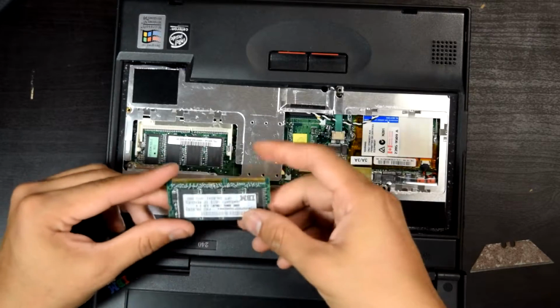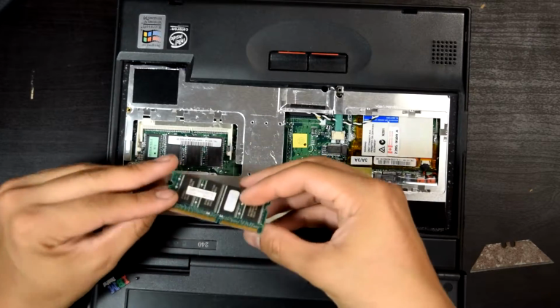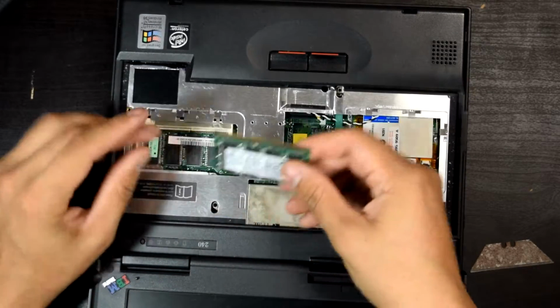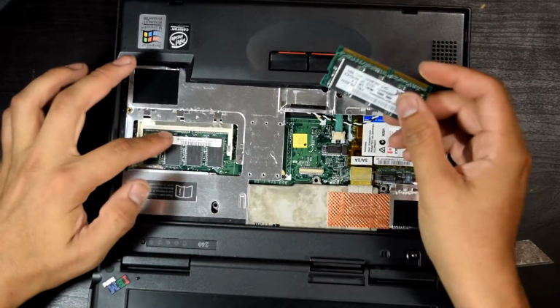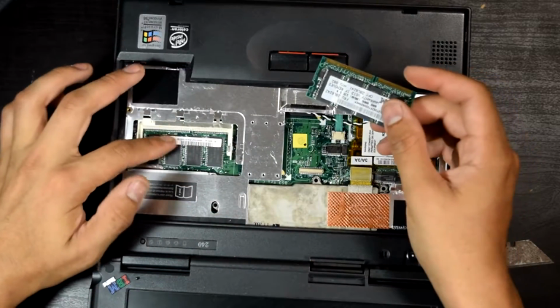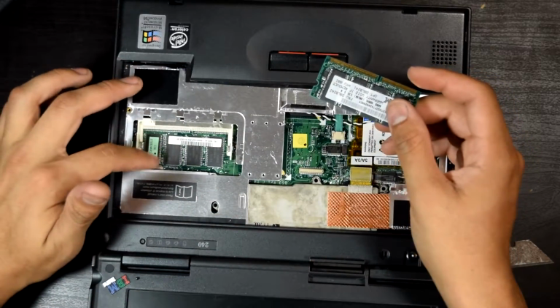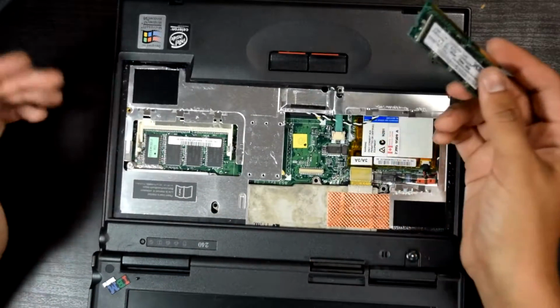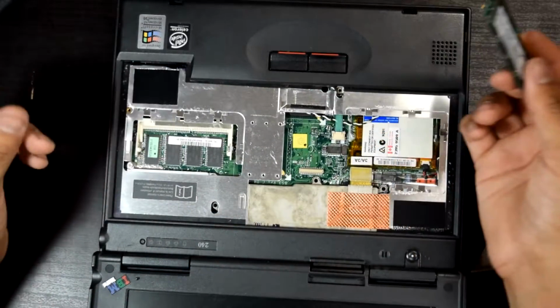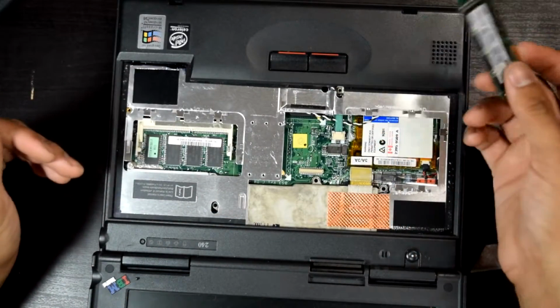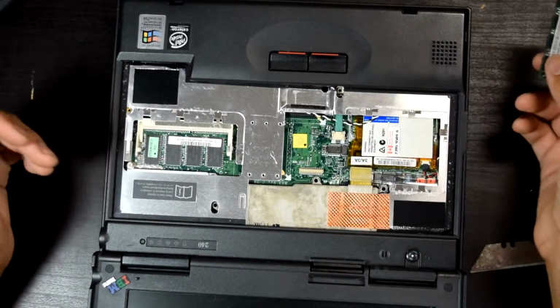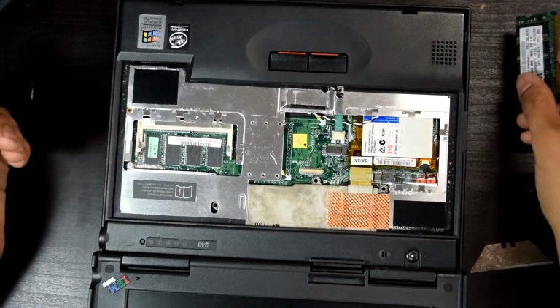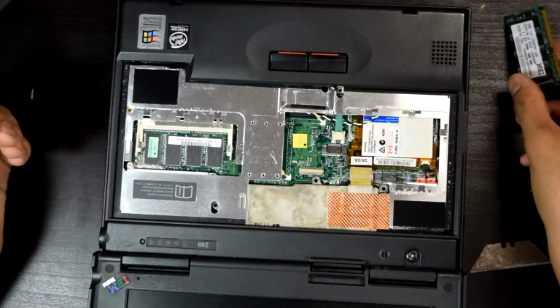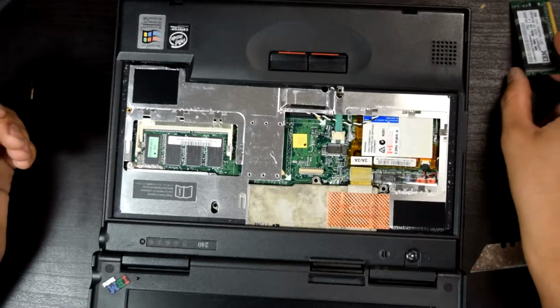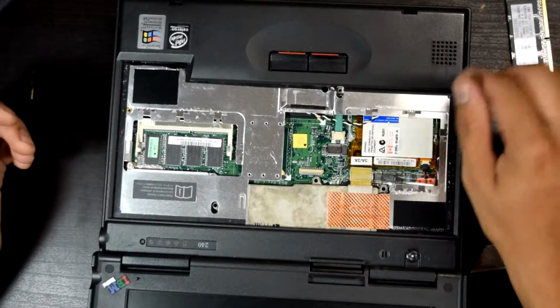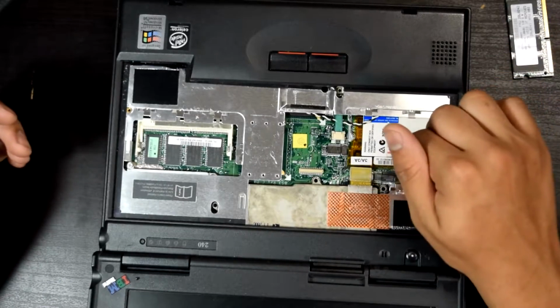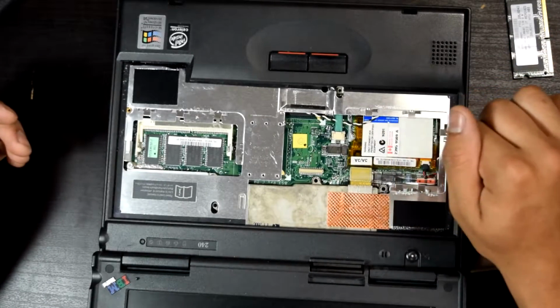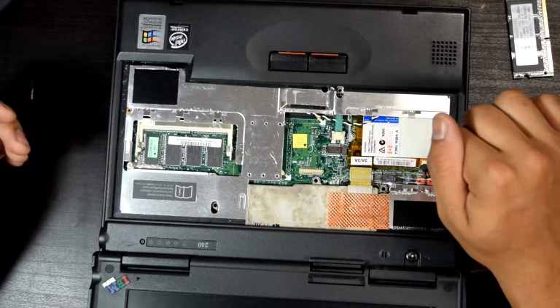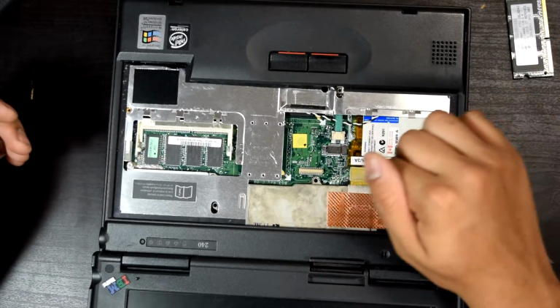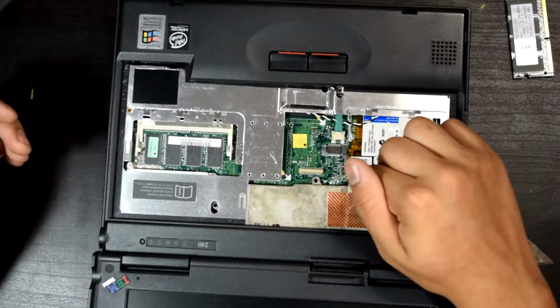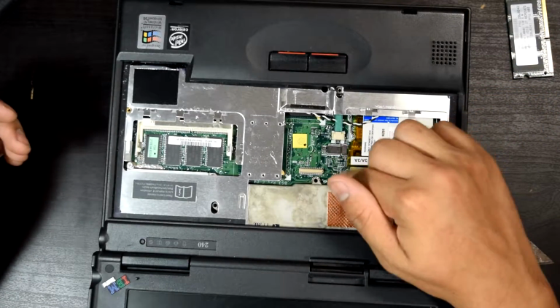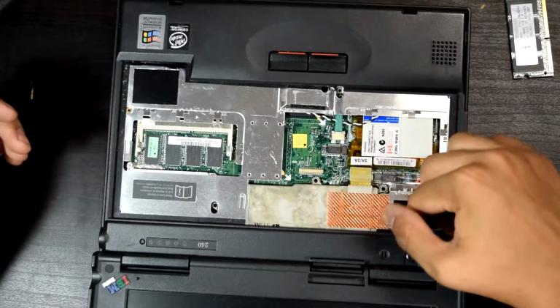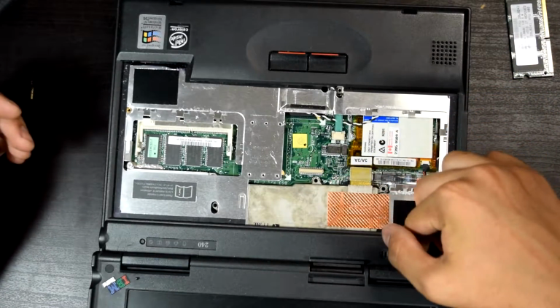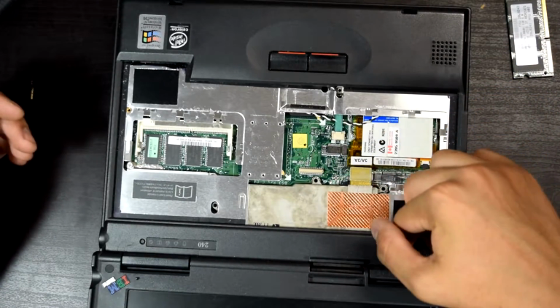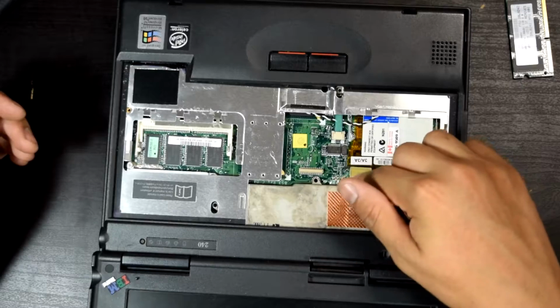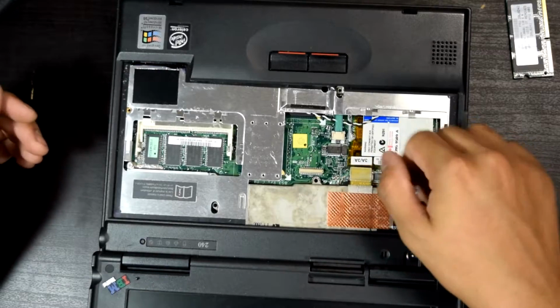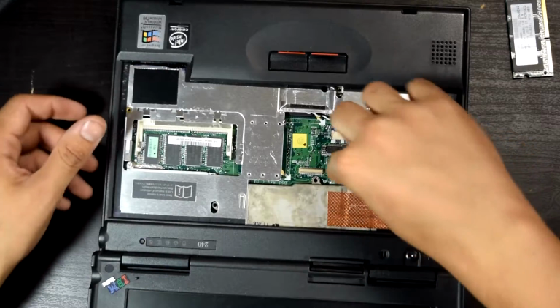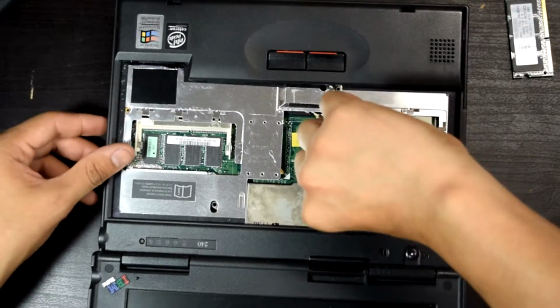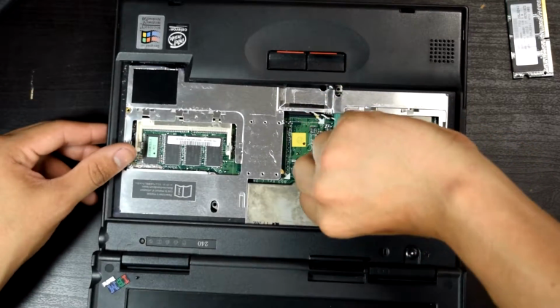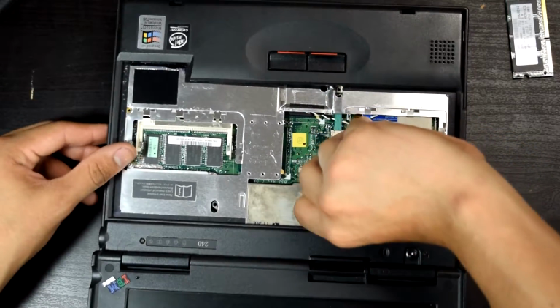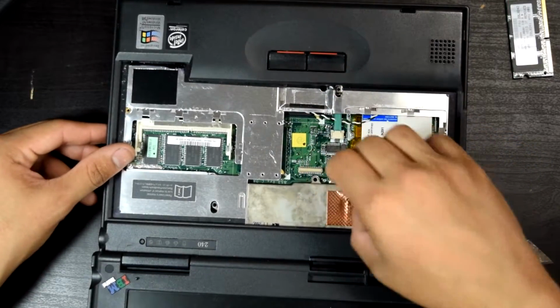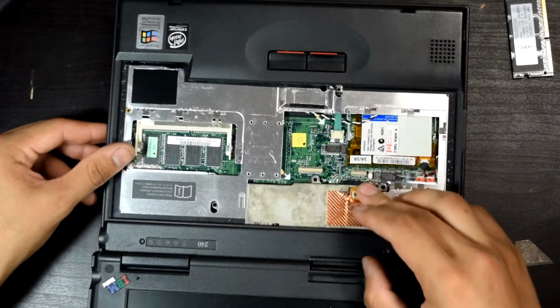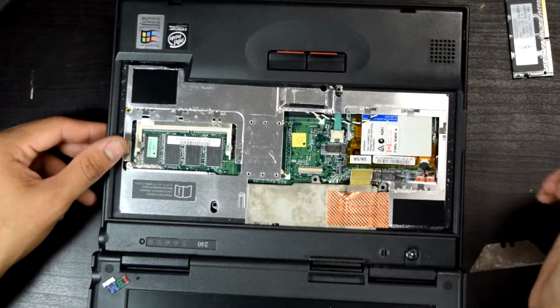Then we've got the soldered-in RAM as well. We have the modem right here. Looks like we have the connection for the power button.